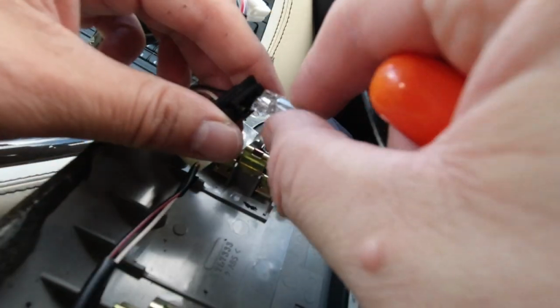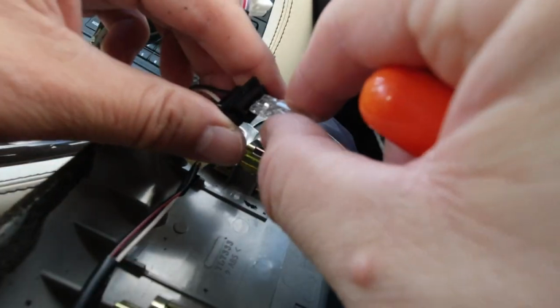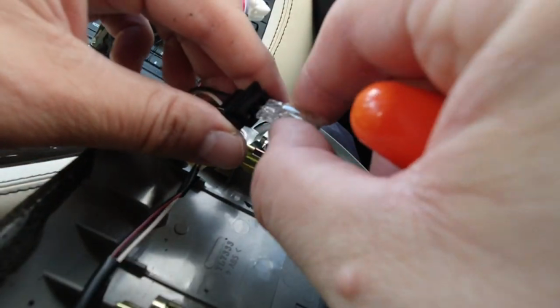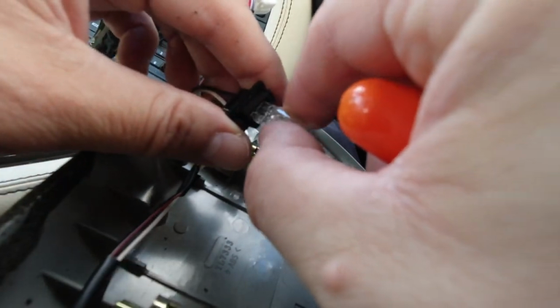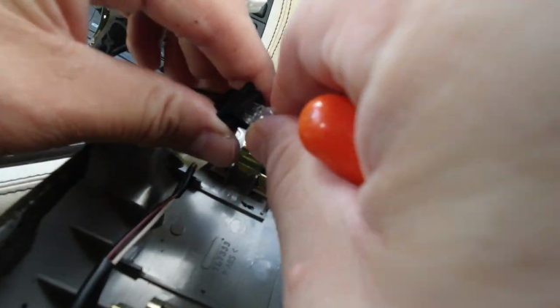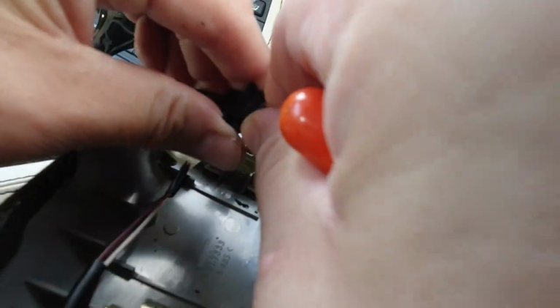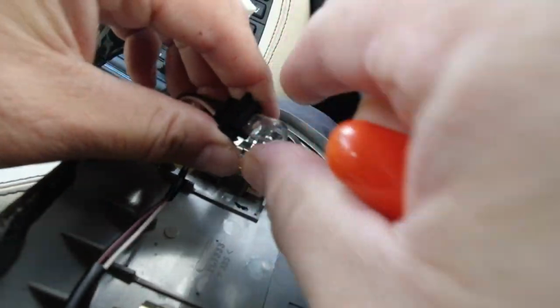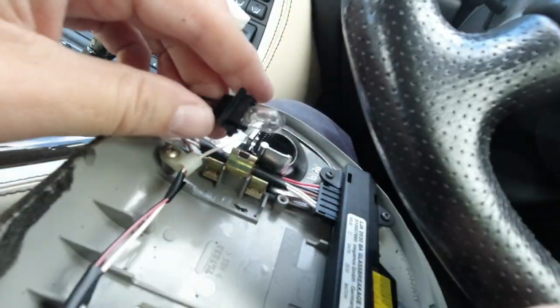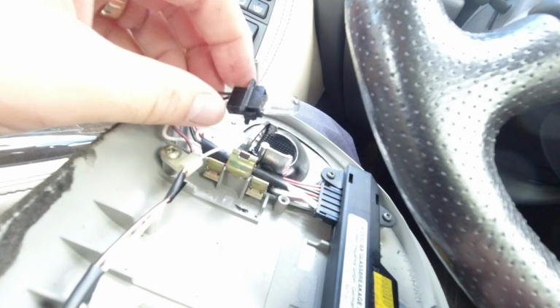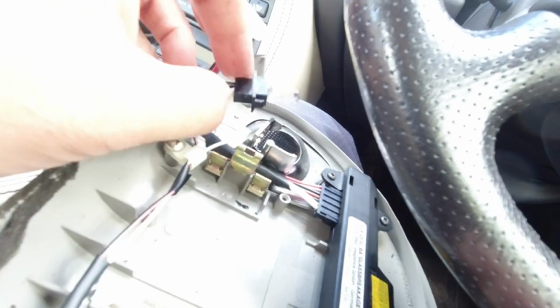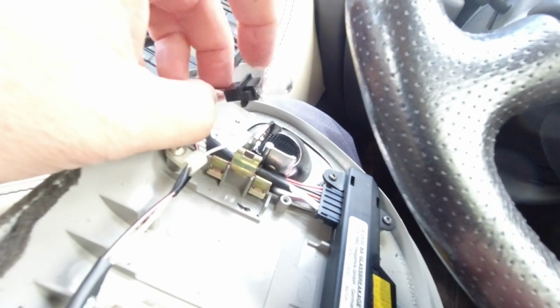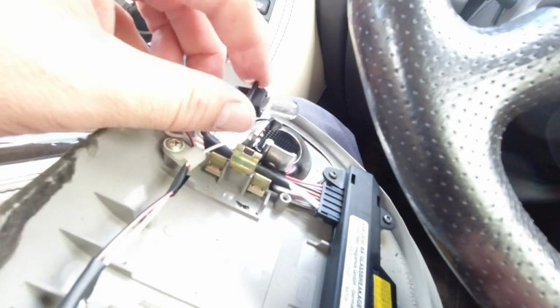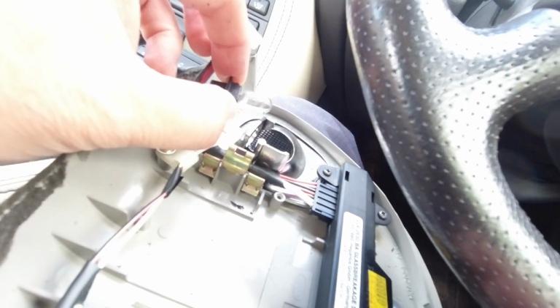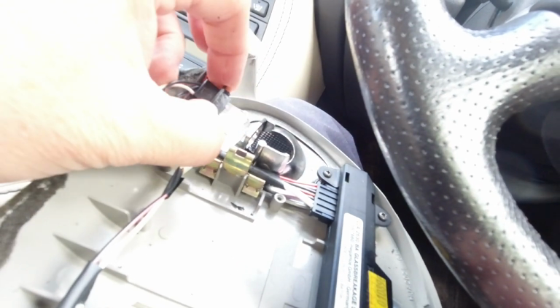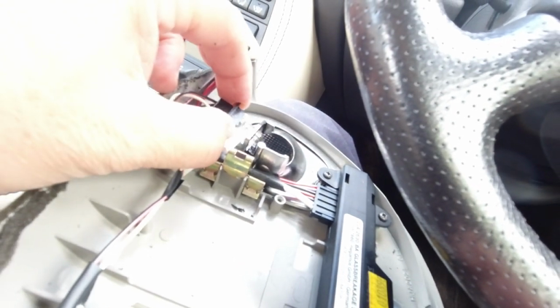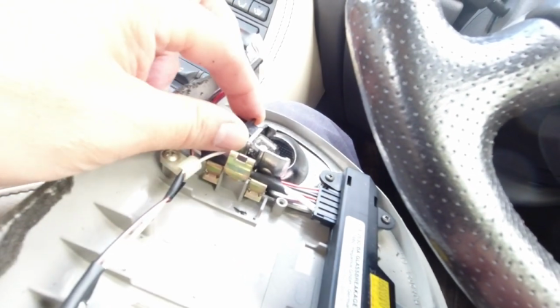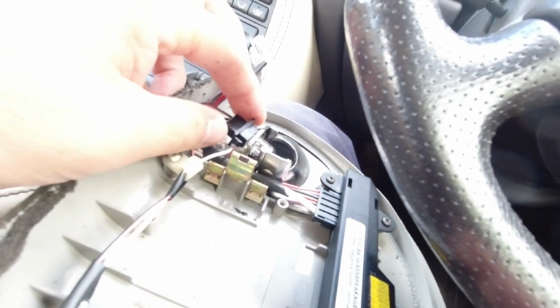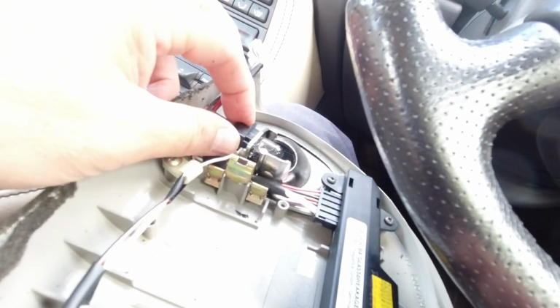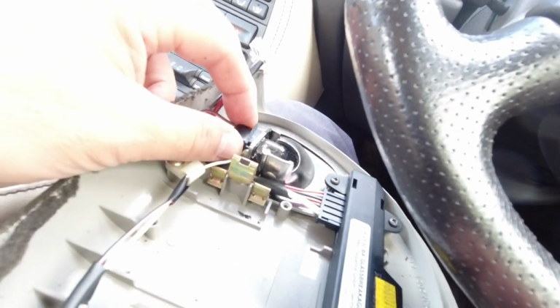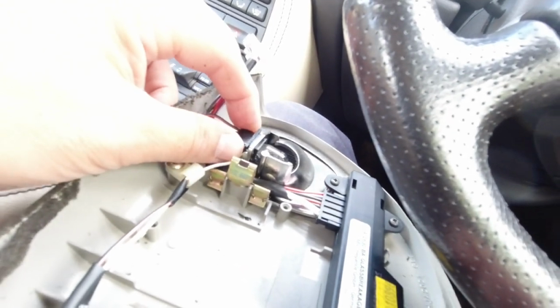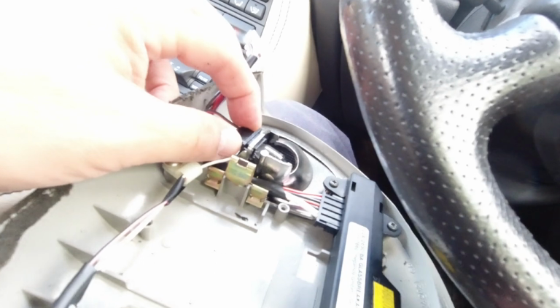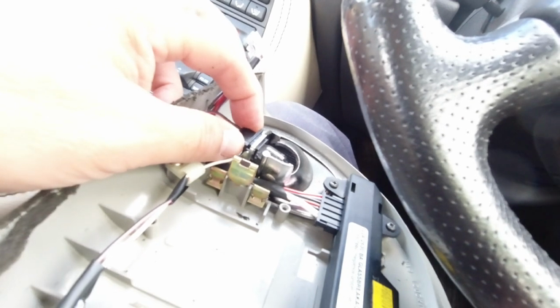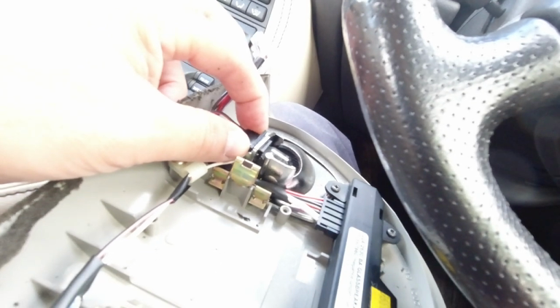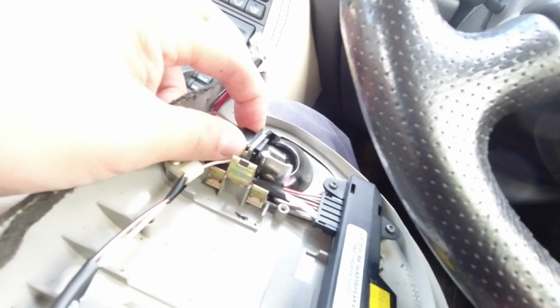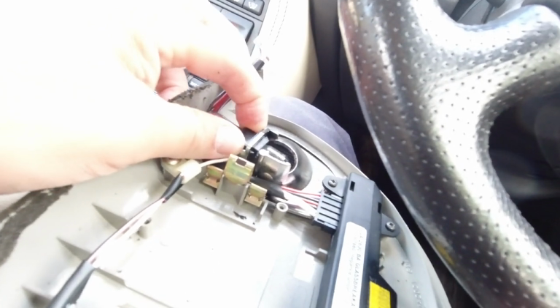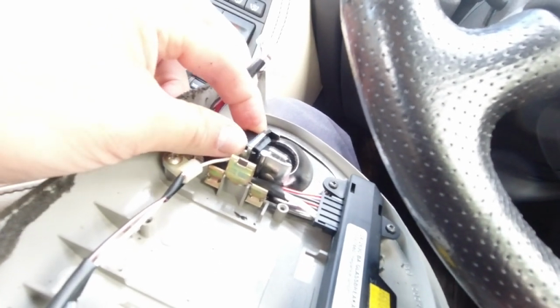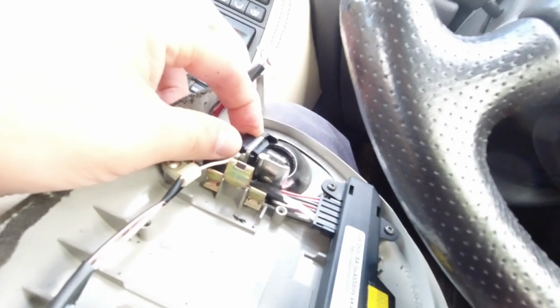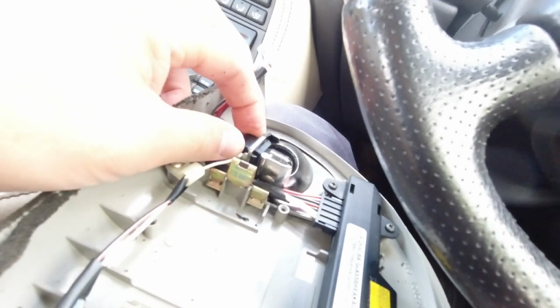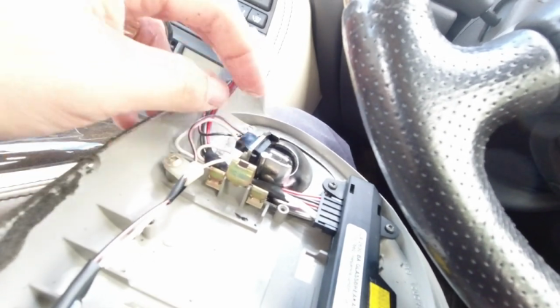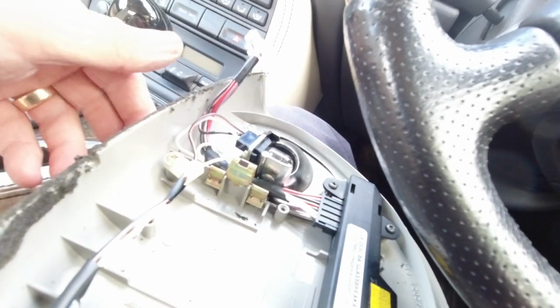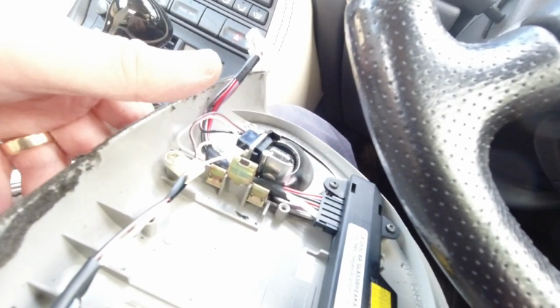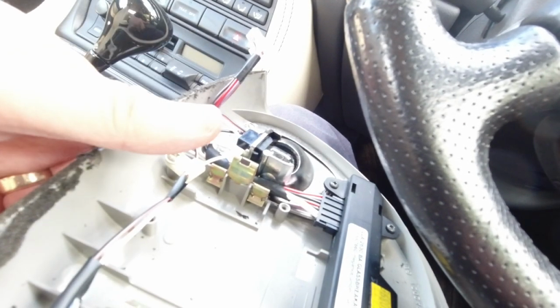These are six-watt, 12-volt bulbs. Just push the new one back in — refitting is even easier because you can literally just push it into place, and hey presto.